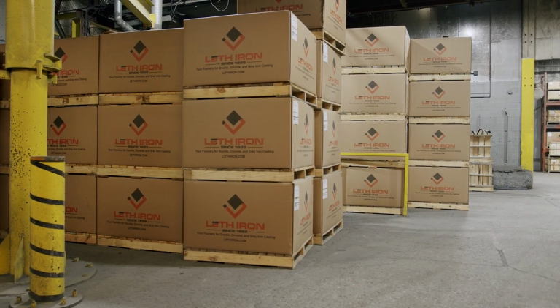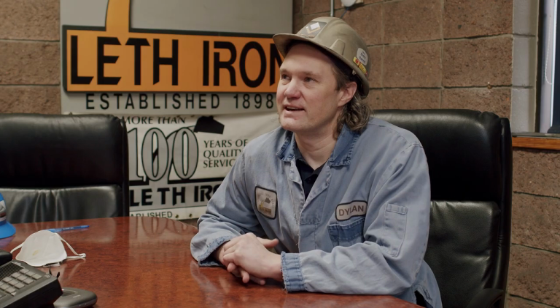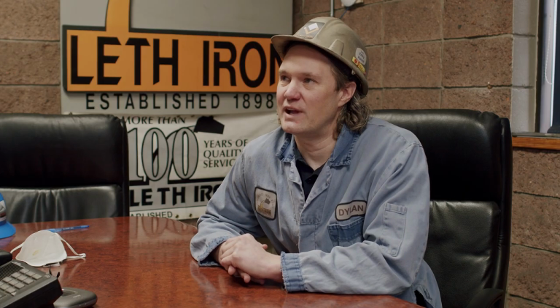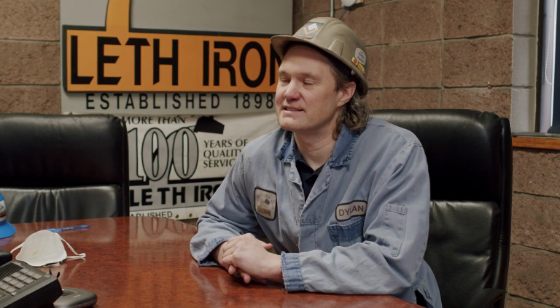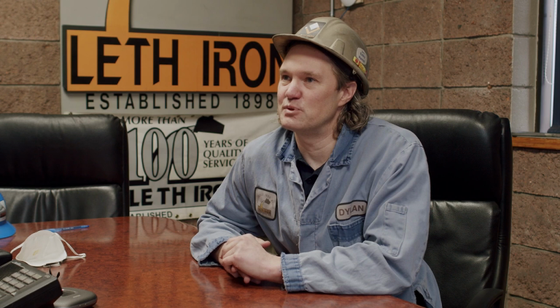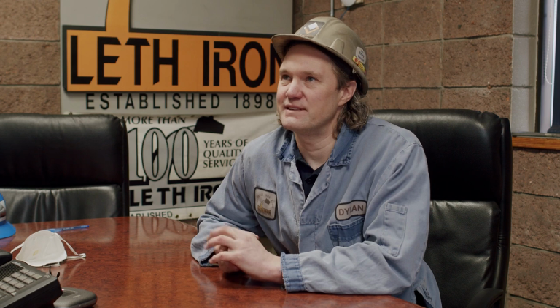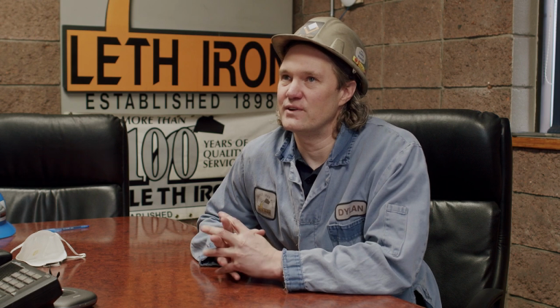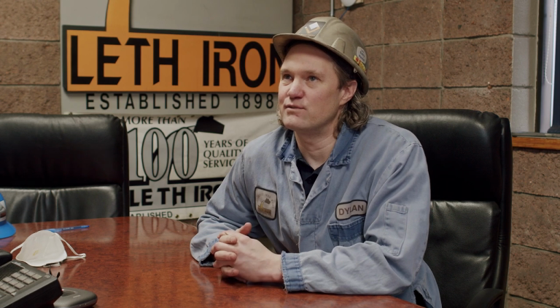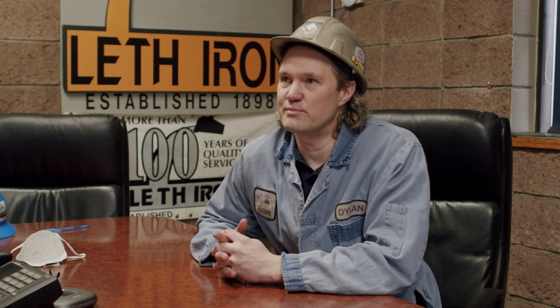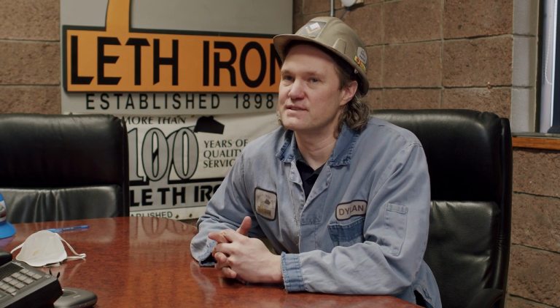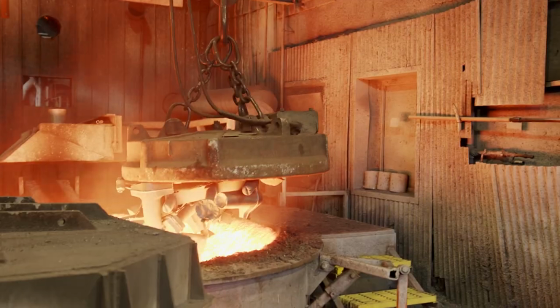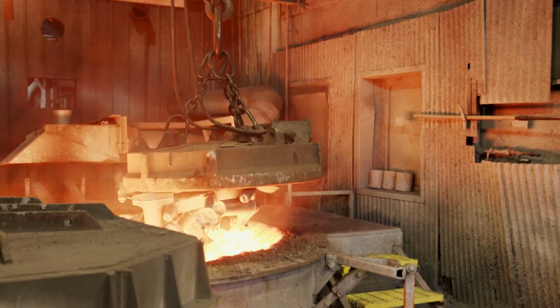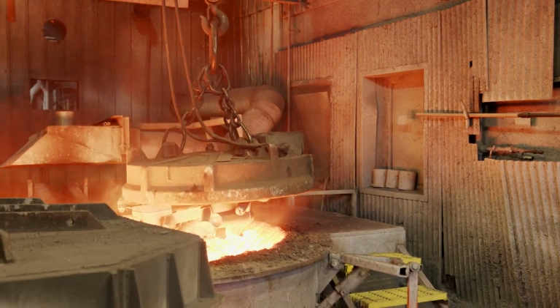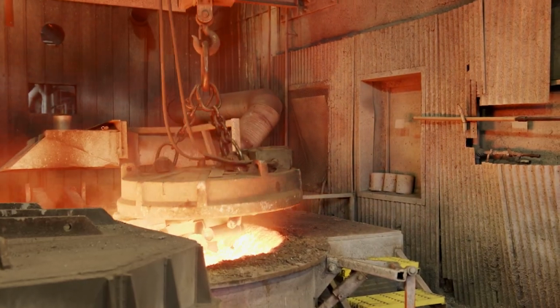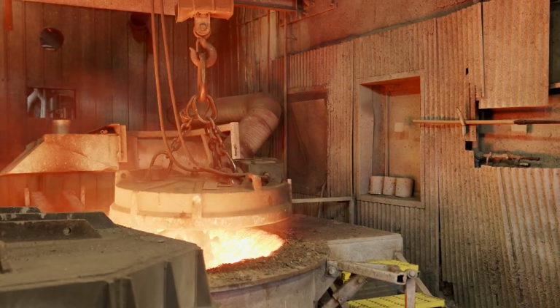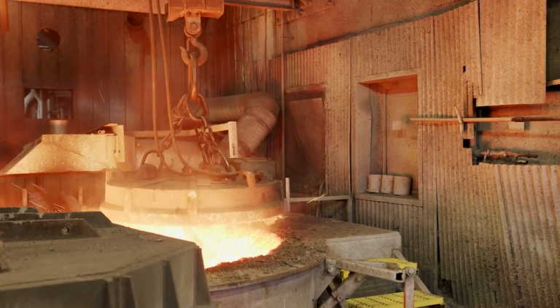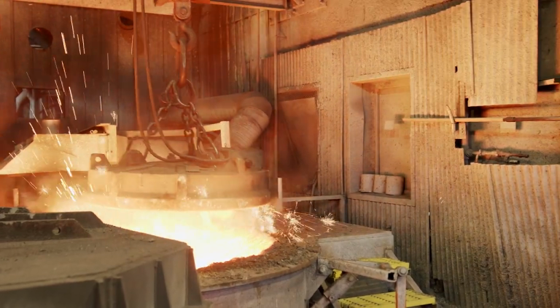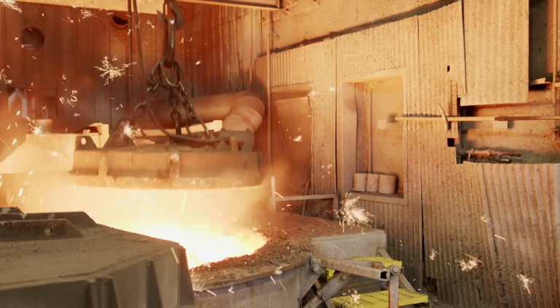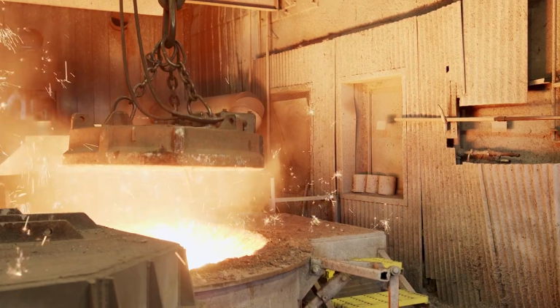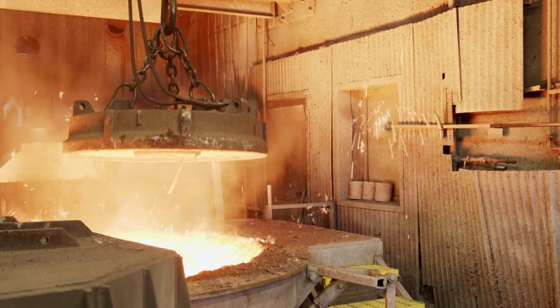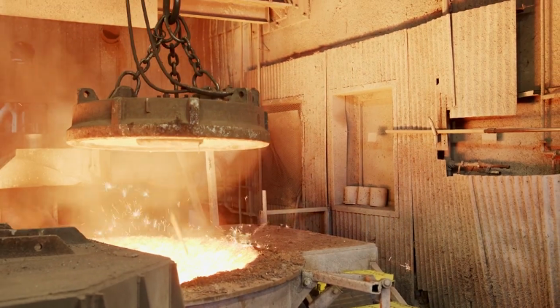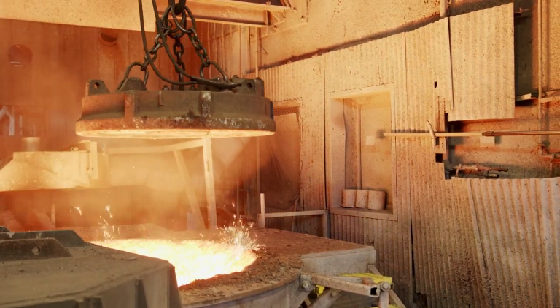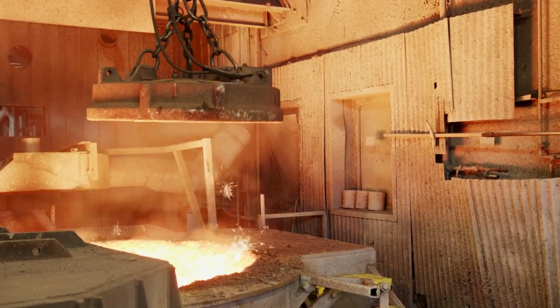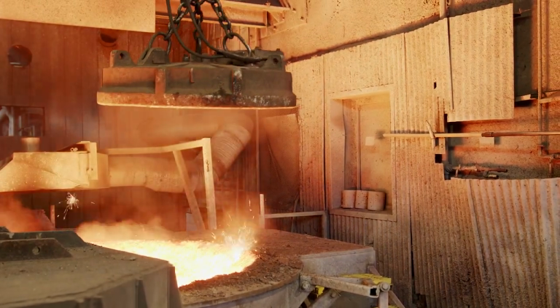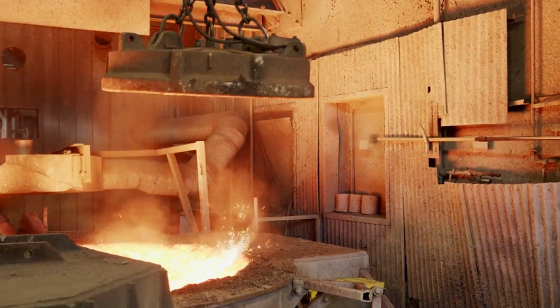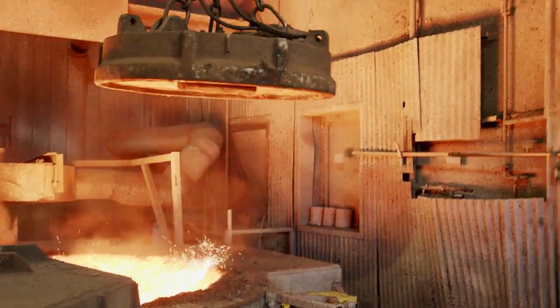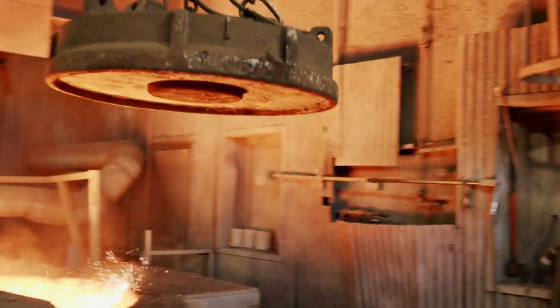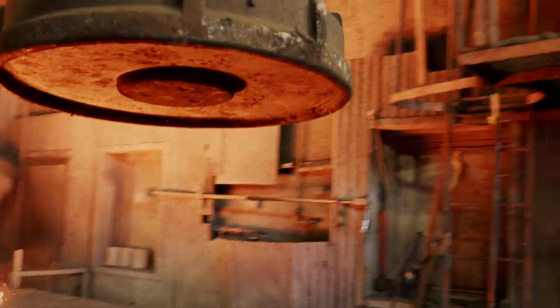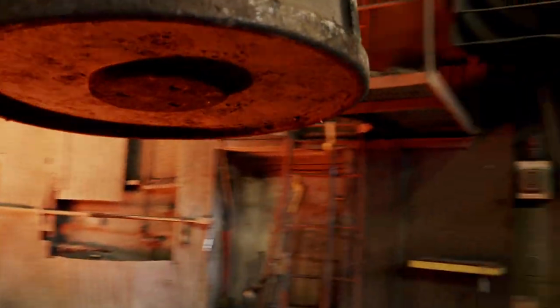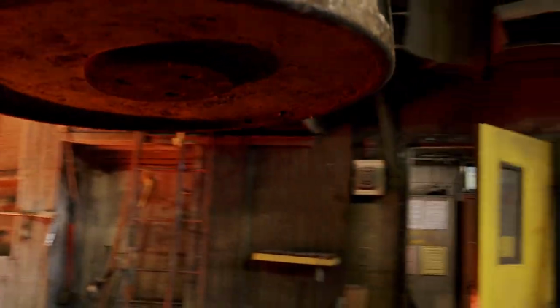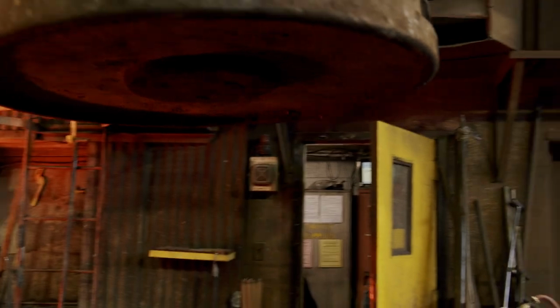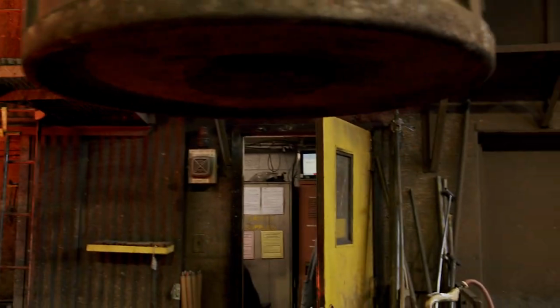In our plant, I believe now we only have one piece of equipment that's in its original state, and that's our Ajax furnace. That's the furnace we're looking at where they're tapping the metal into that big ladle and all the flashing.